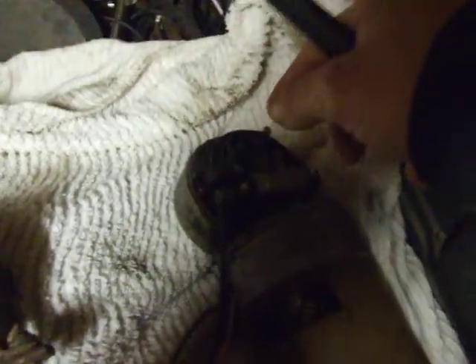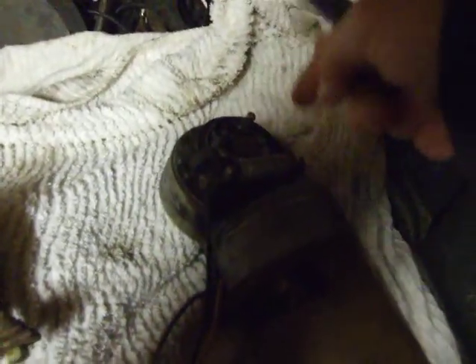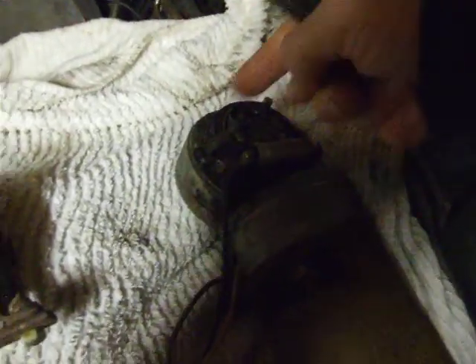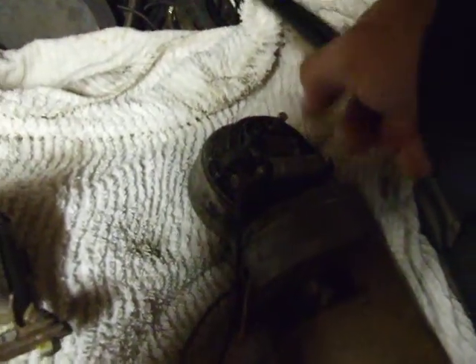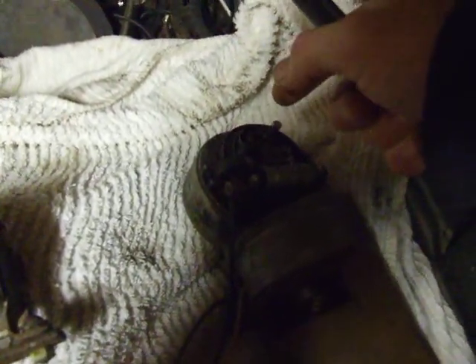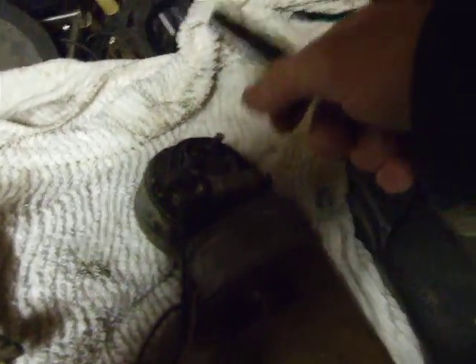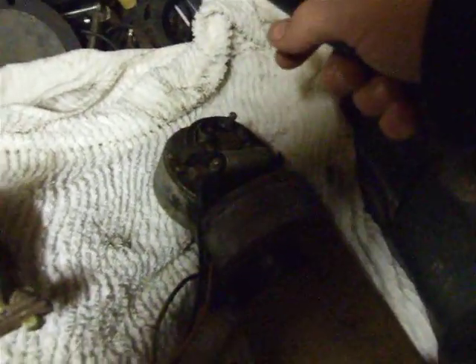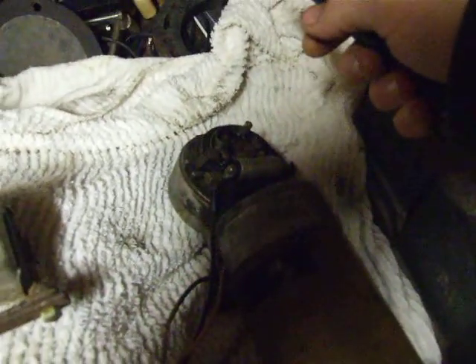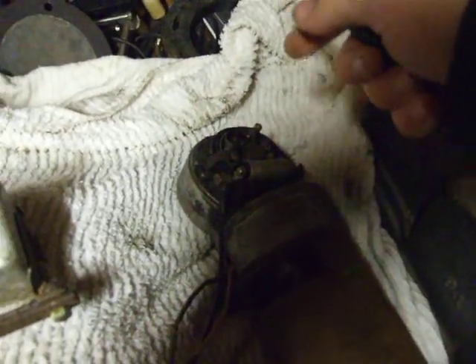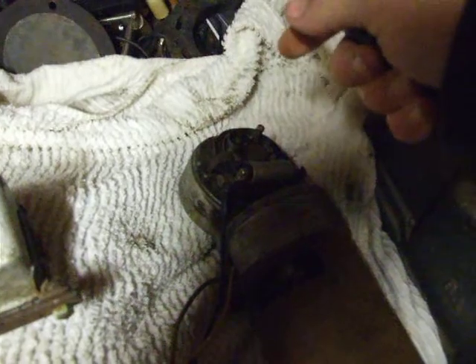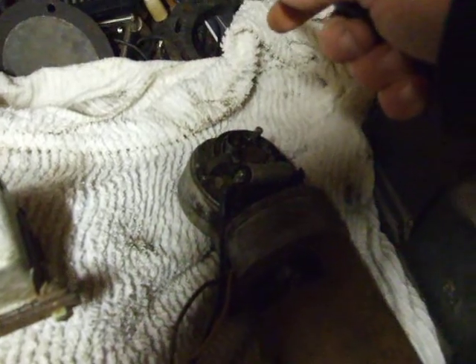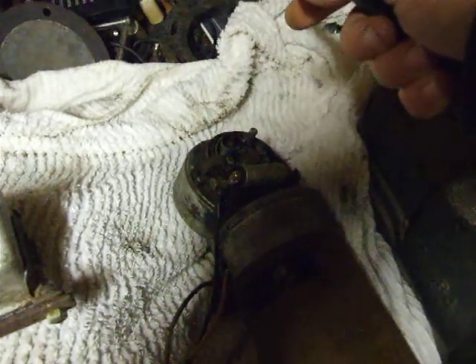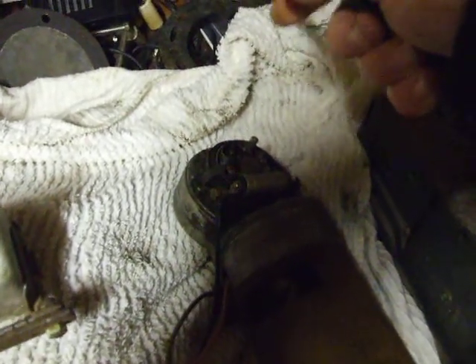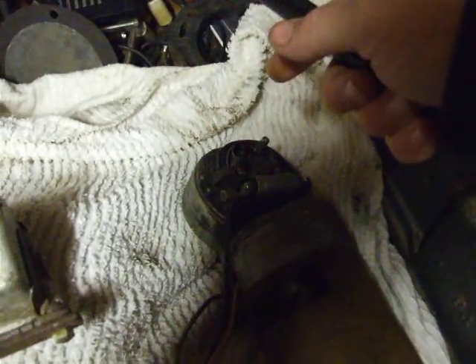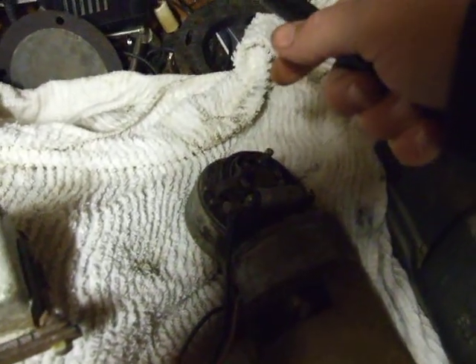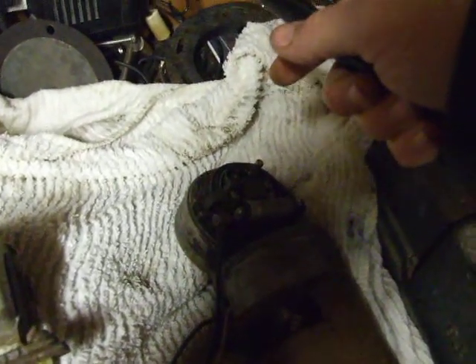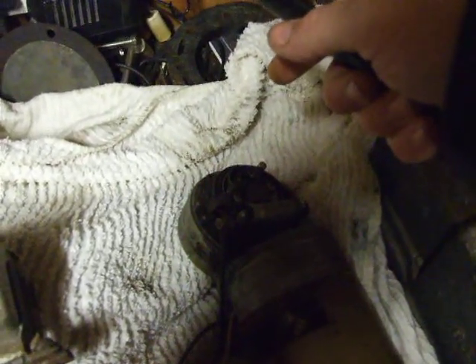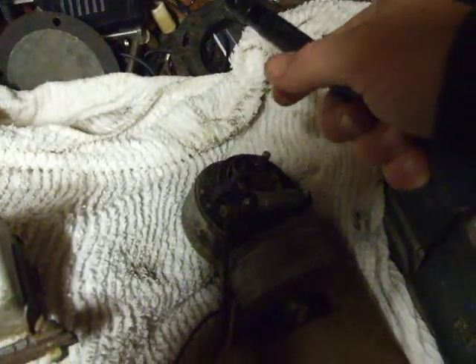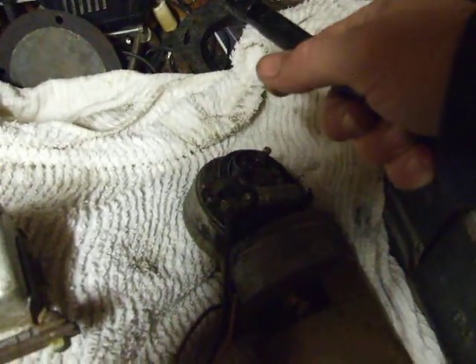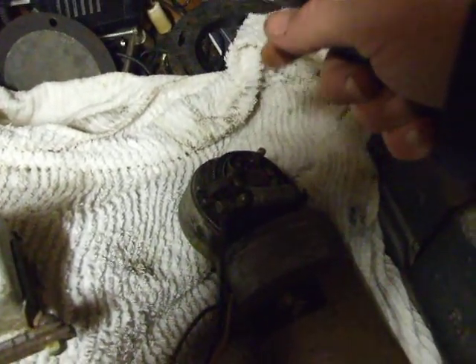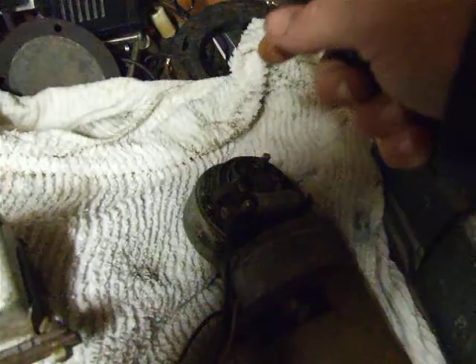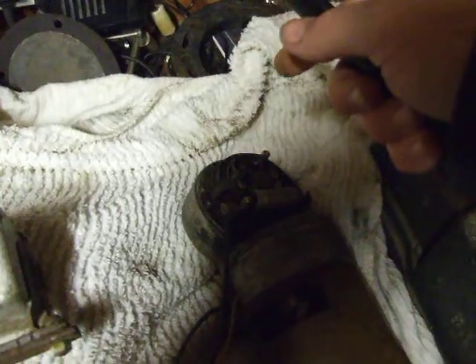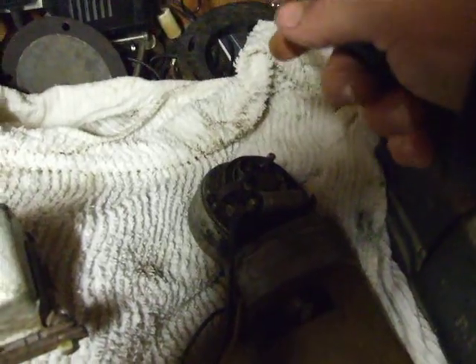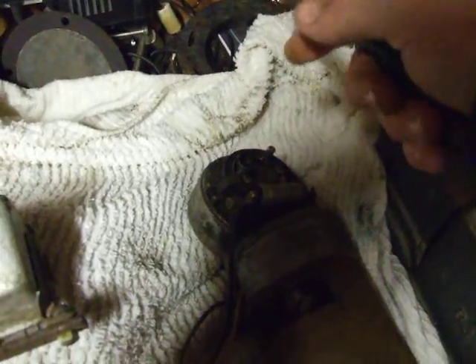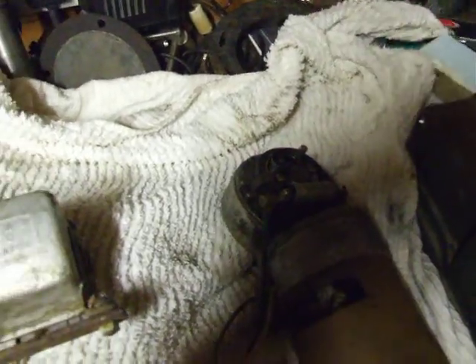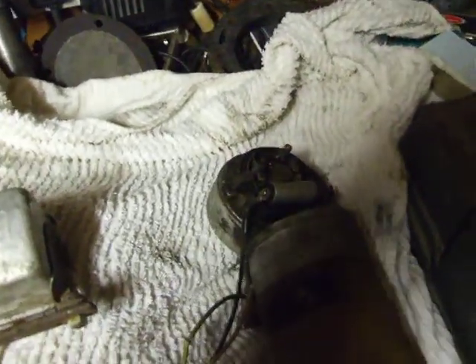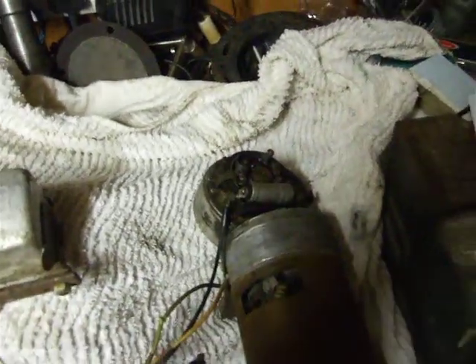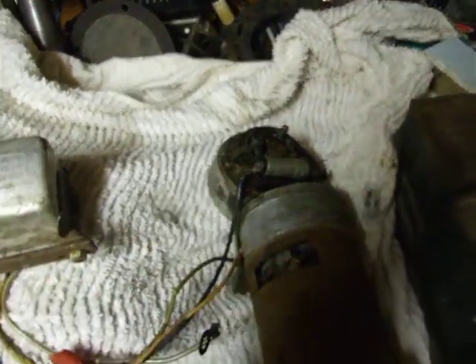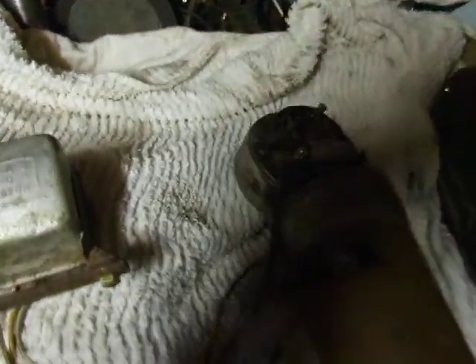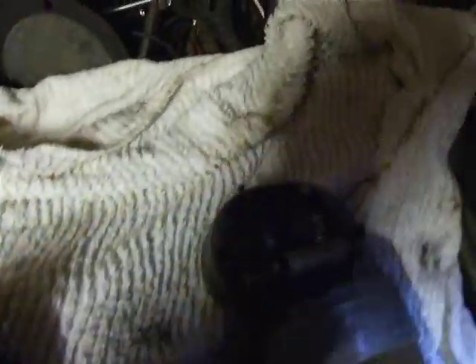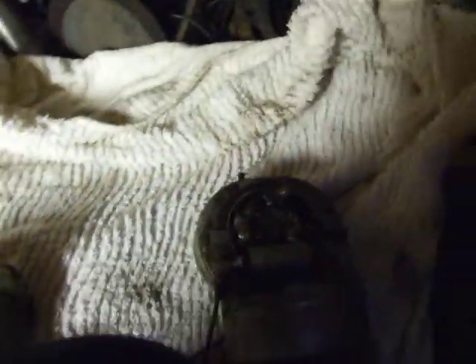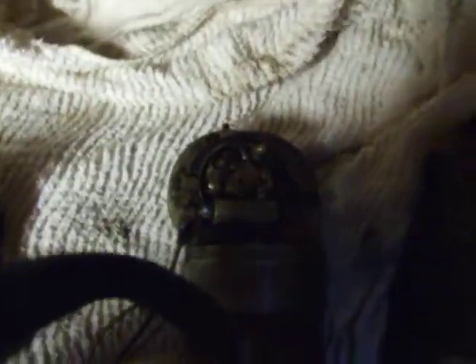I believe the cap that's missing off here is just a standard cap — it doesn't have a rotor on it. I think it's a DK1A or DK4A; I can't quite remember now. It's a quite common size unit.